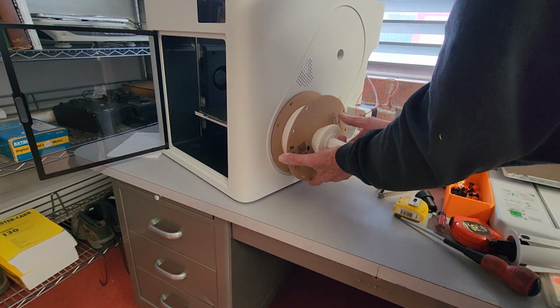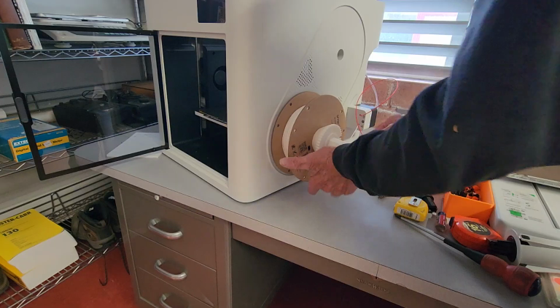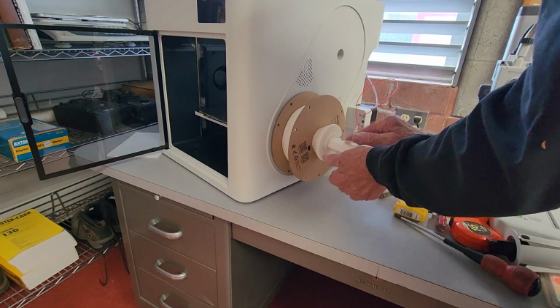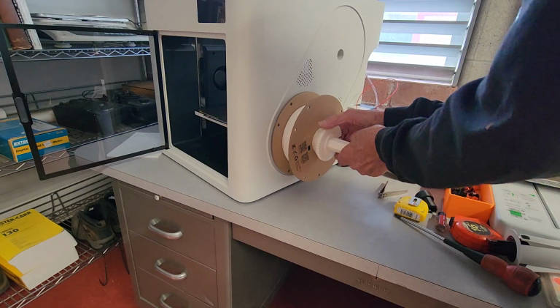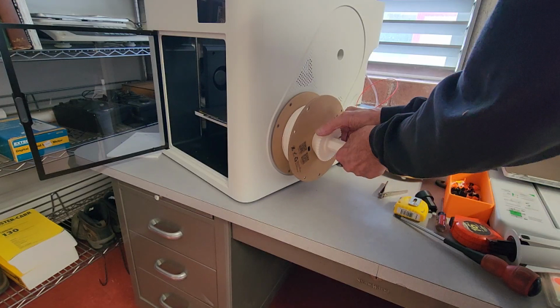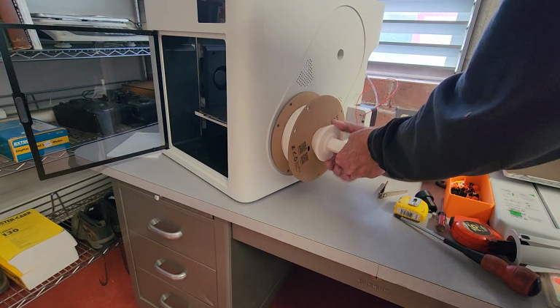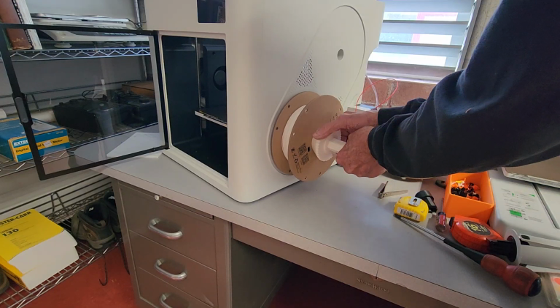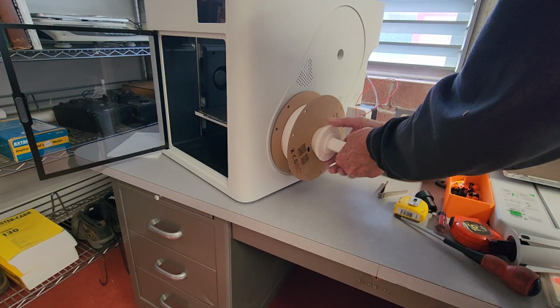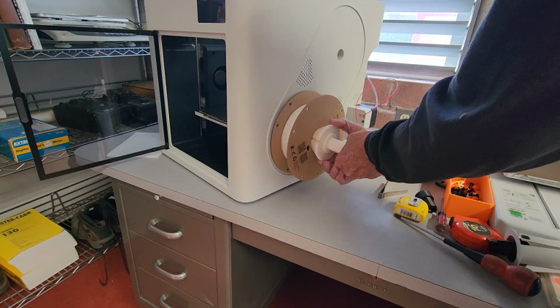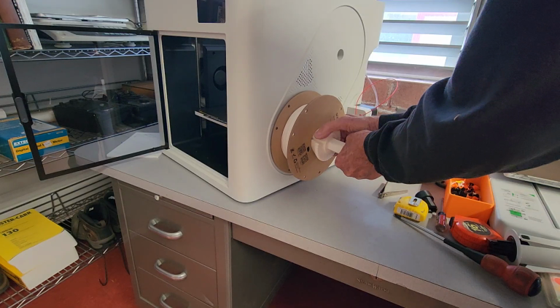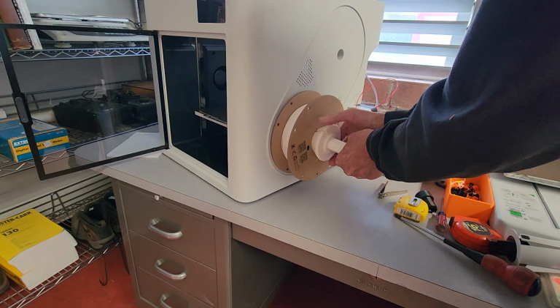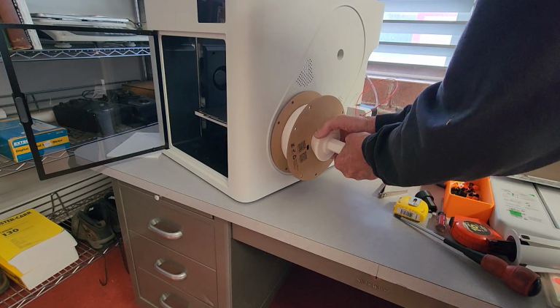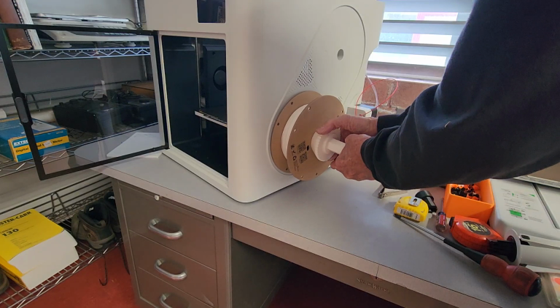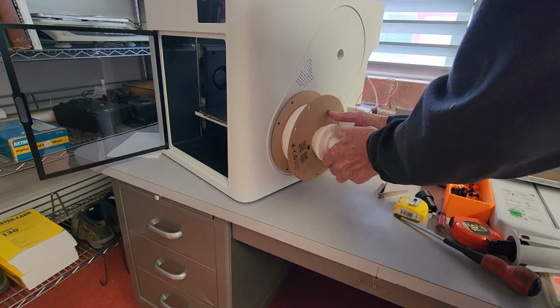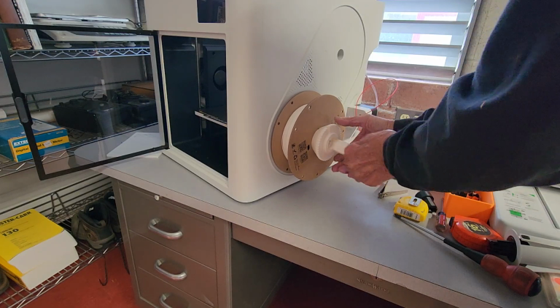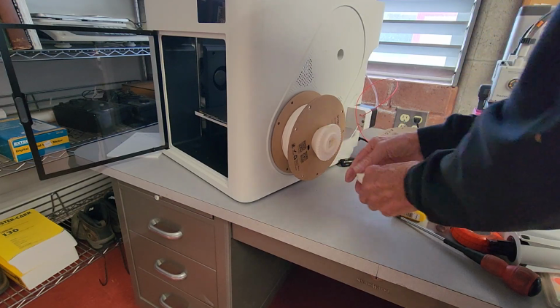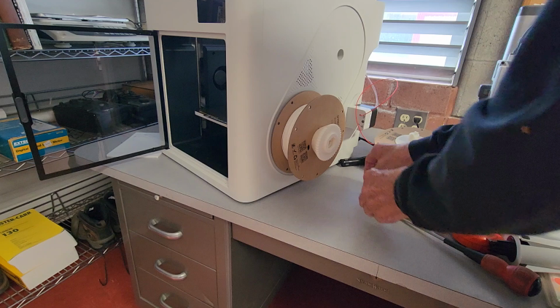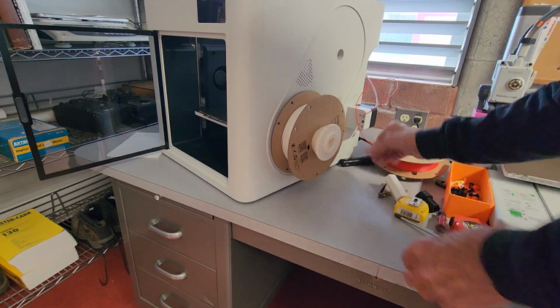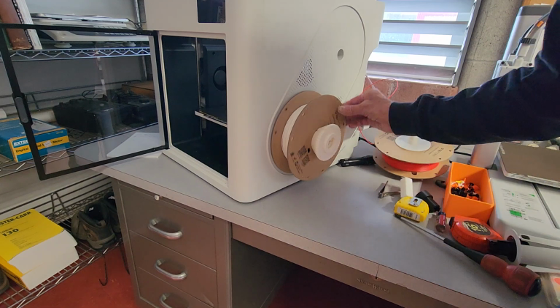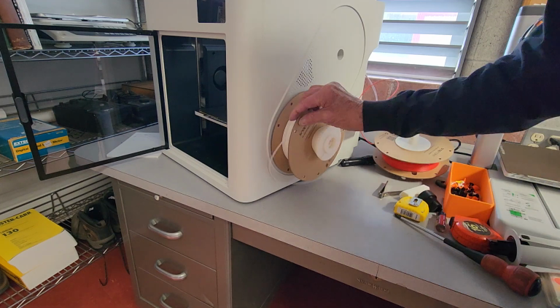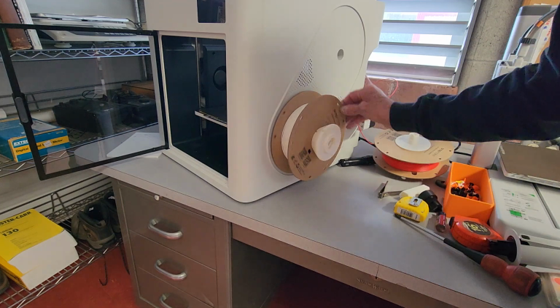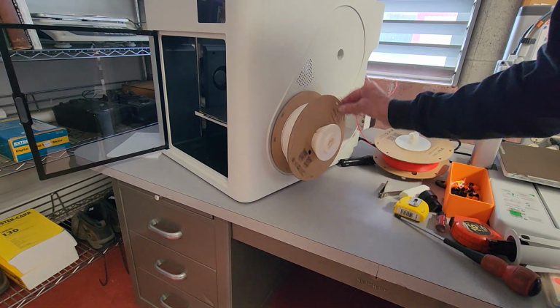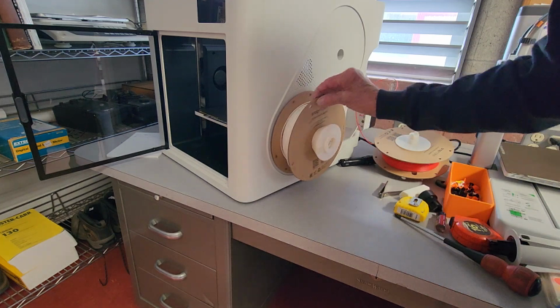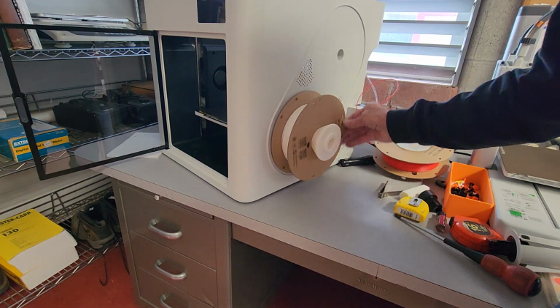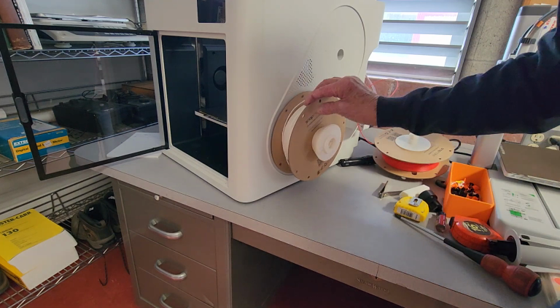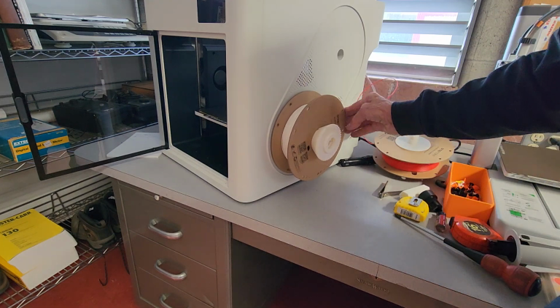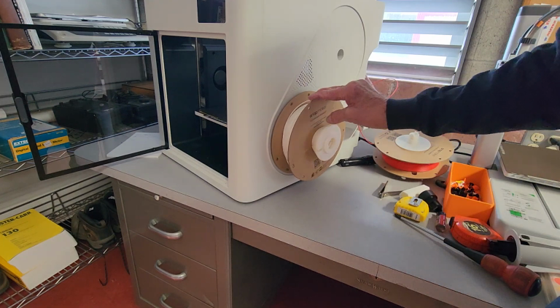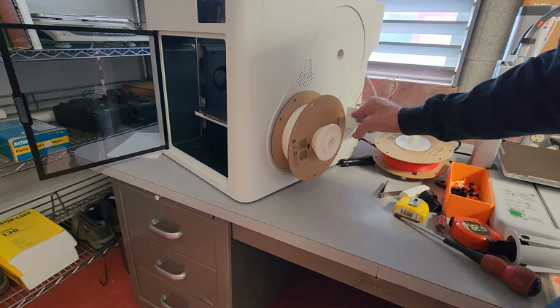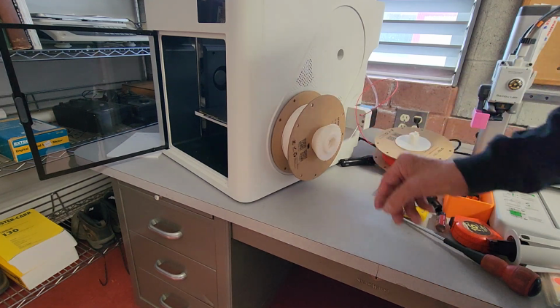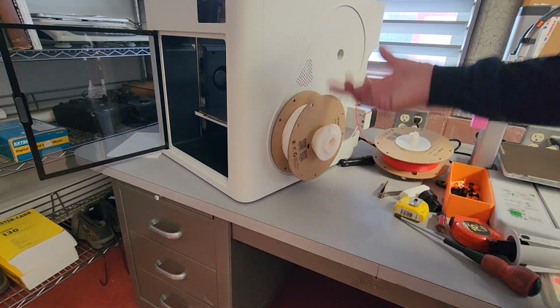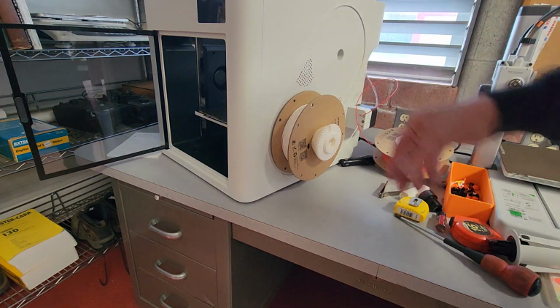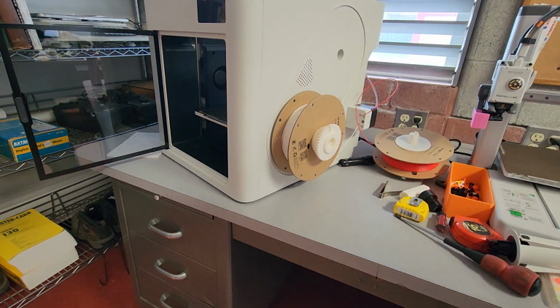This hex piece keeps the spindle from rotating while you're snugging that up. And then basically it's free spinning and you're good to go.